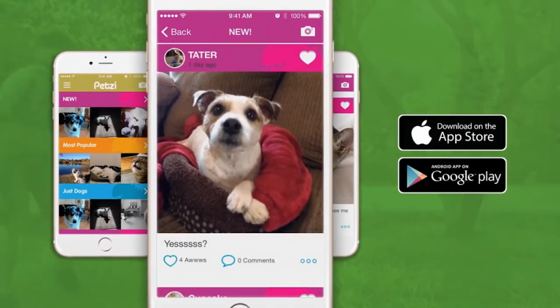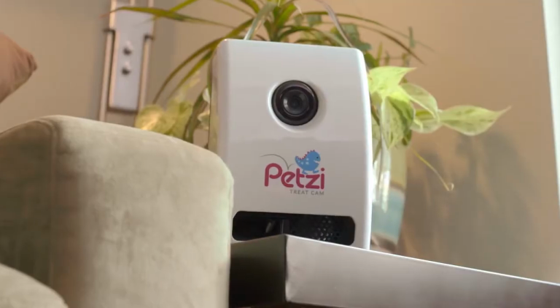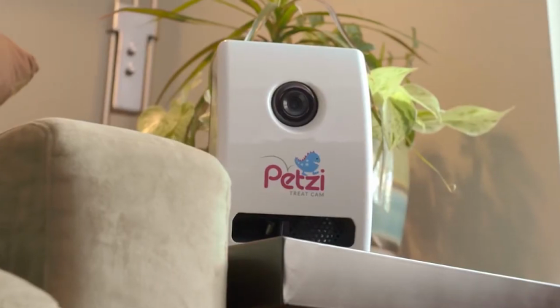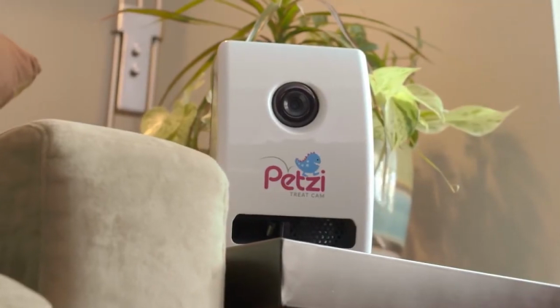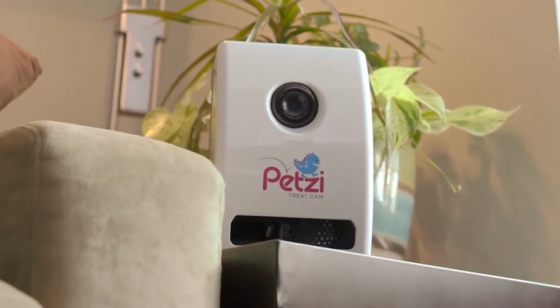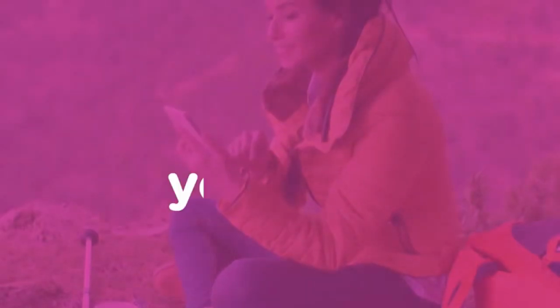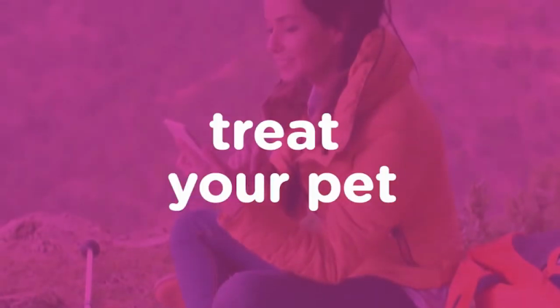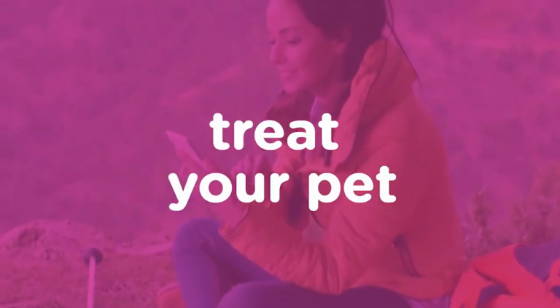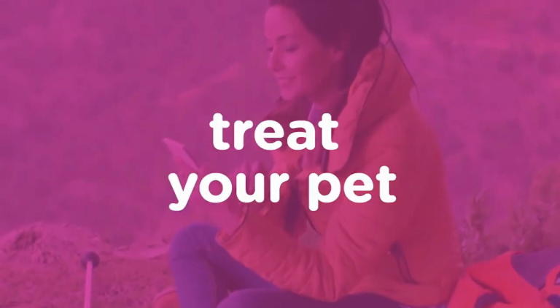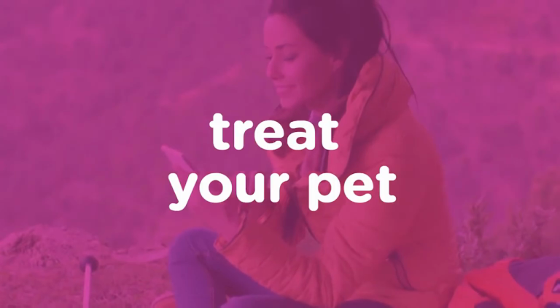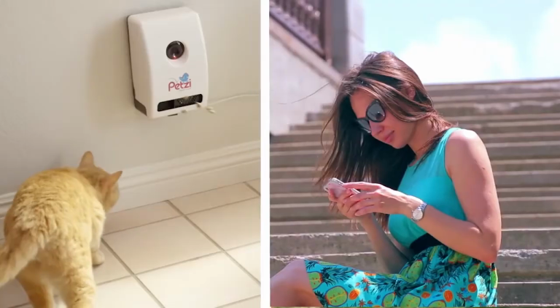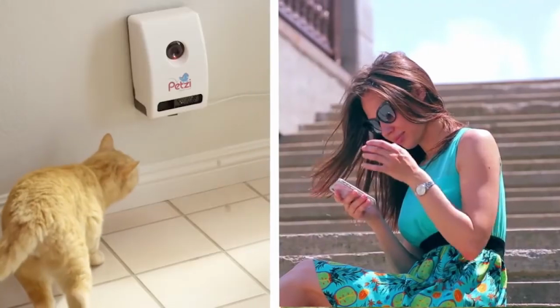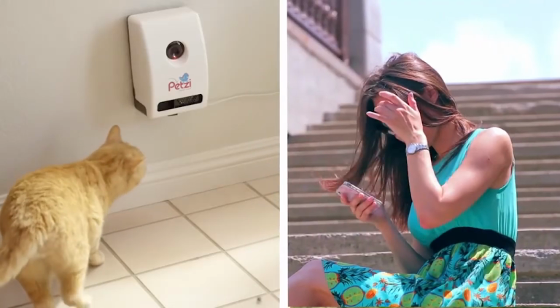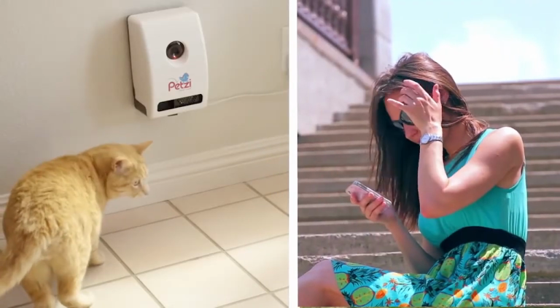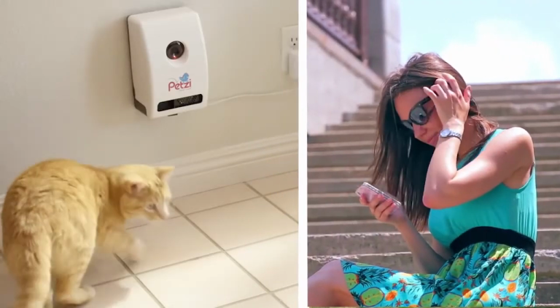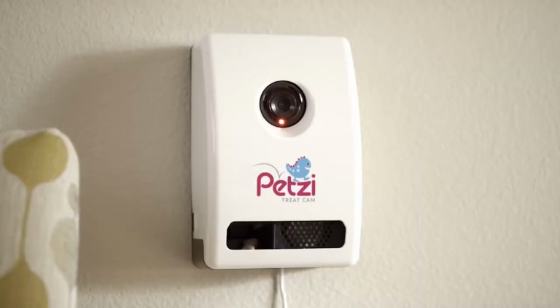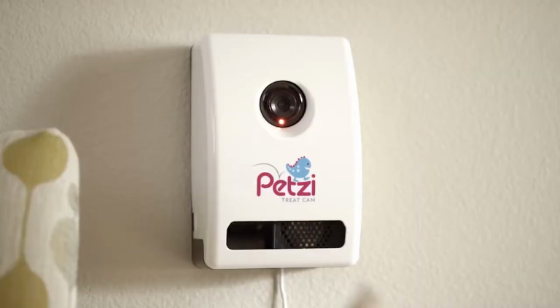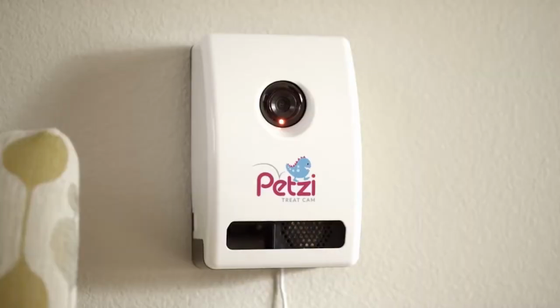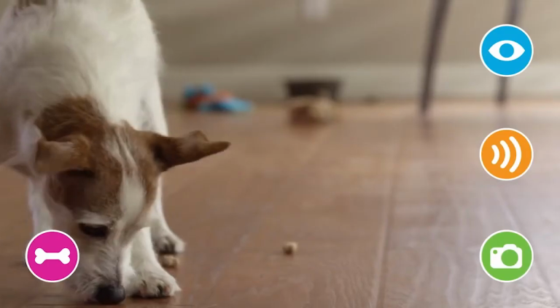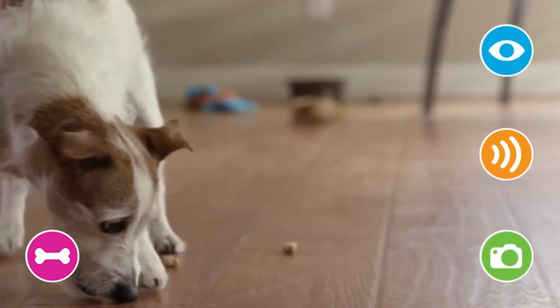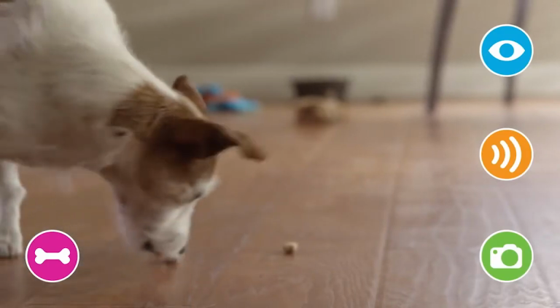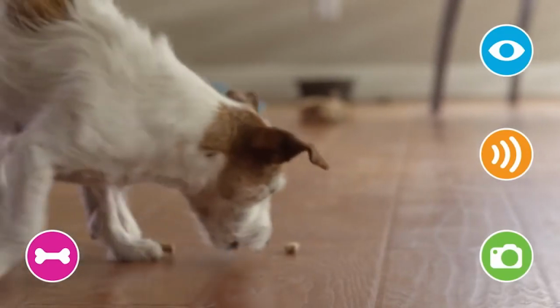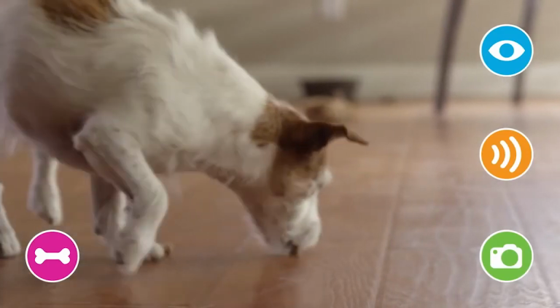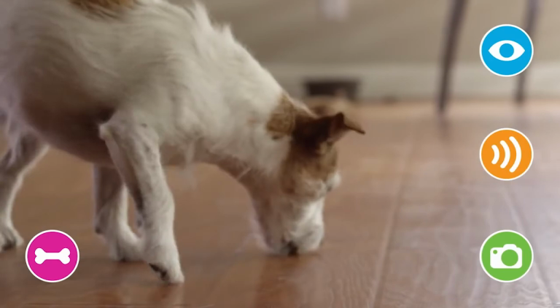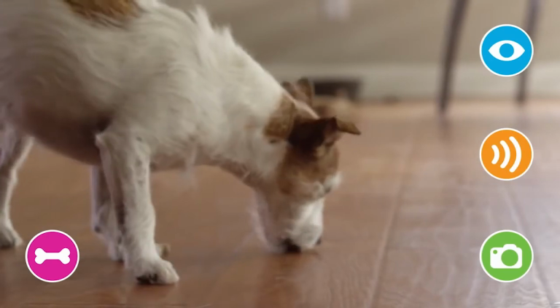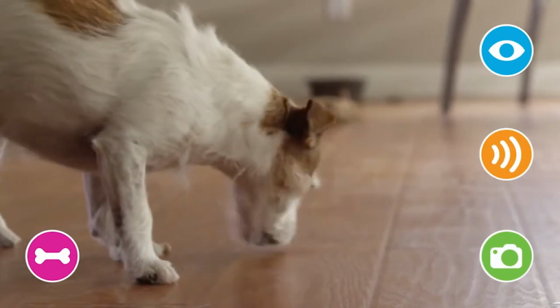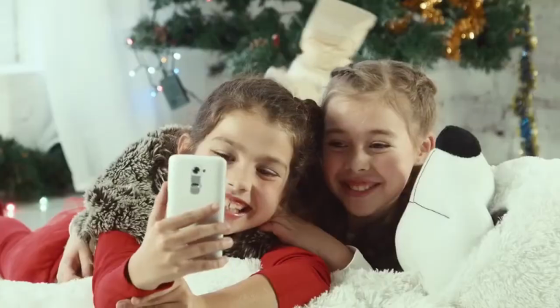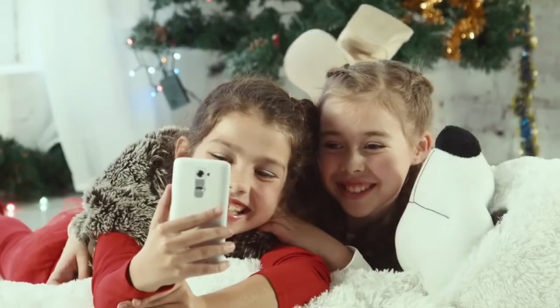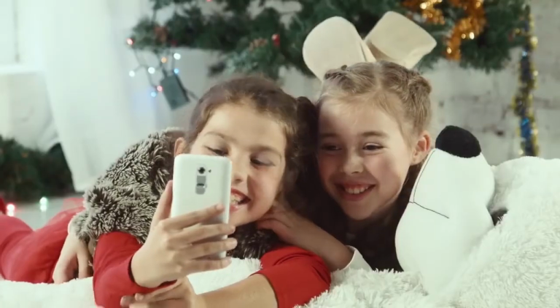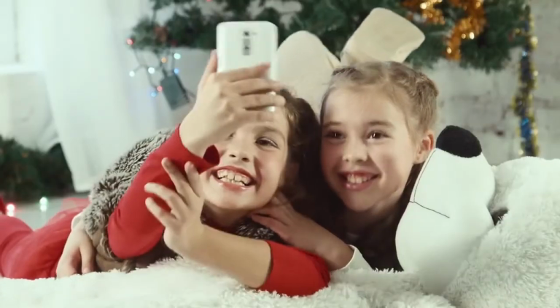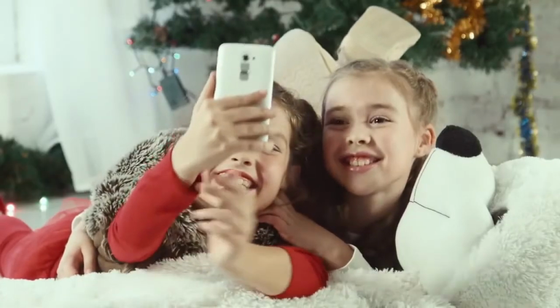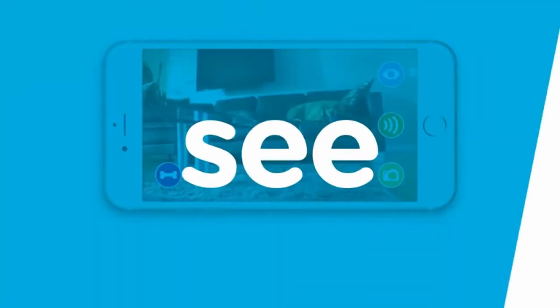Best of all, the Petsy Treat Cam lets you treat your pet from everywhere you are. Dispense your pet's favorite treat using the Petsy Universal Treat Launcher for a big smile.